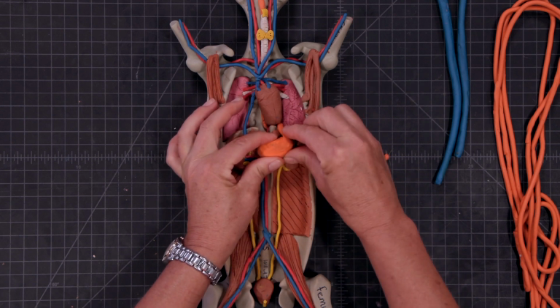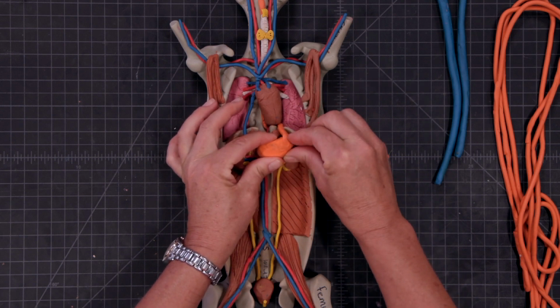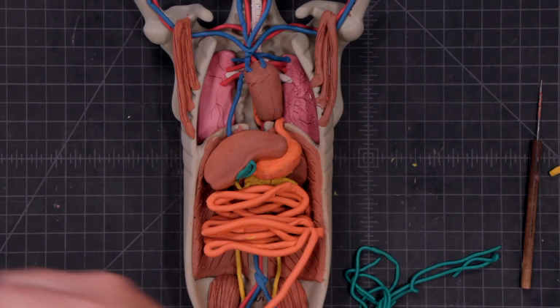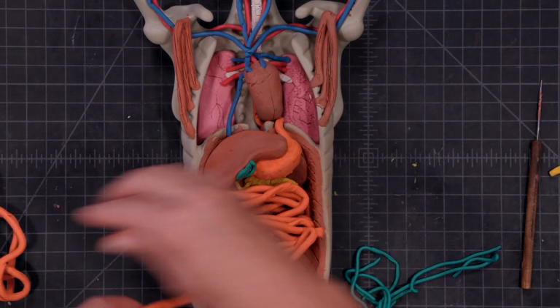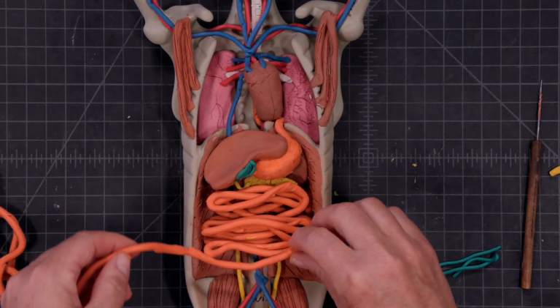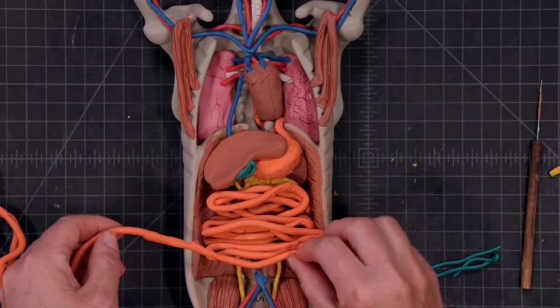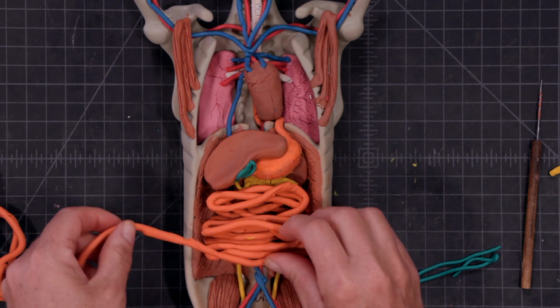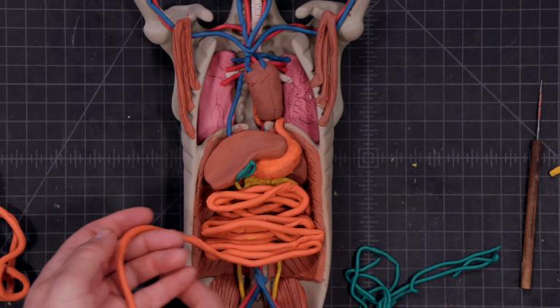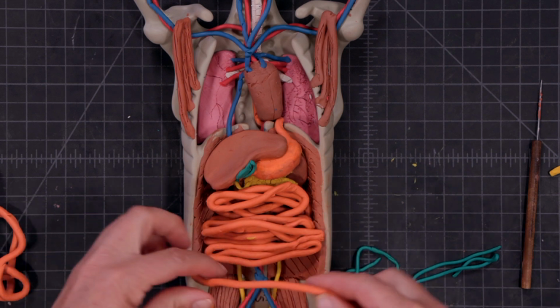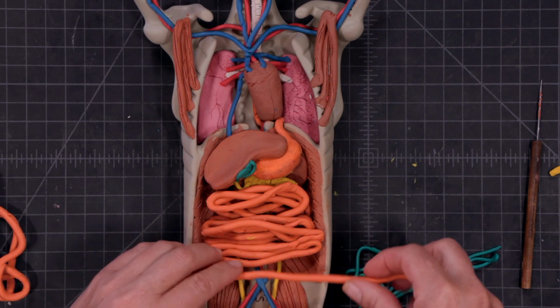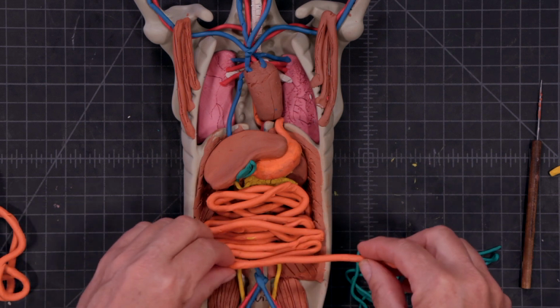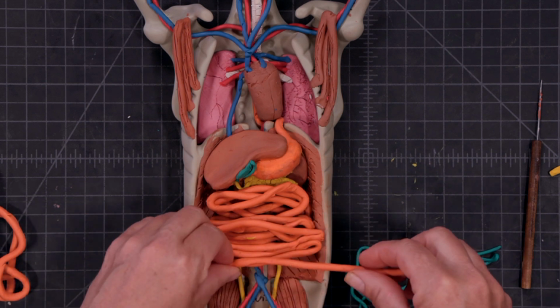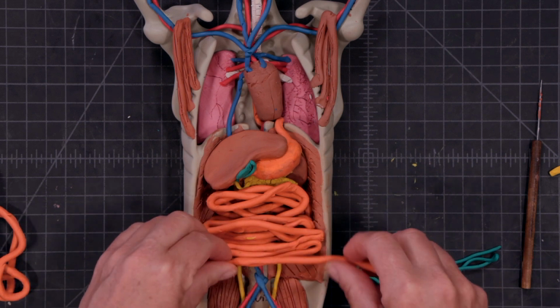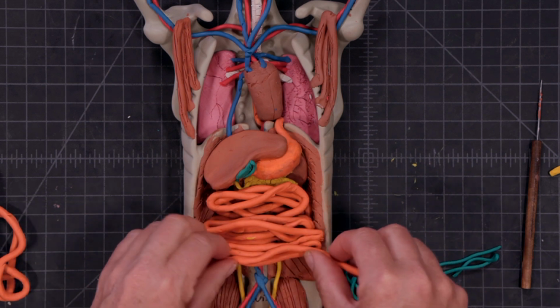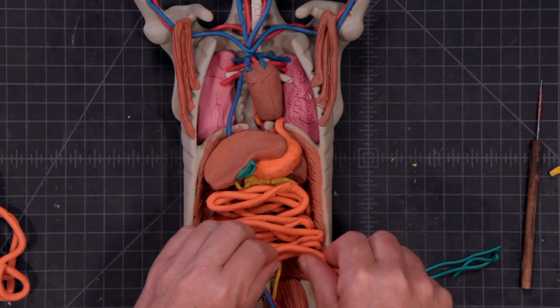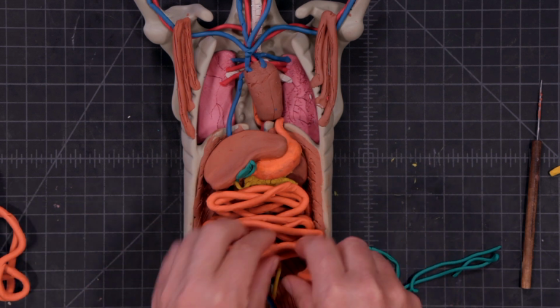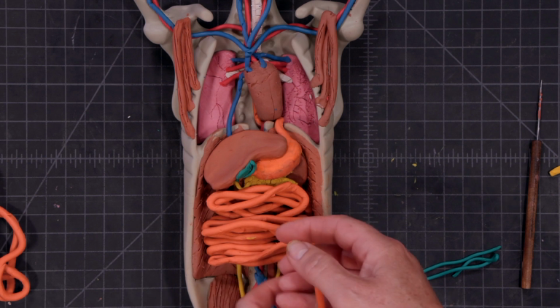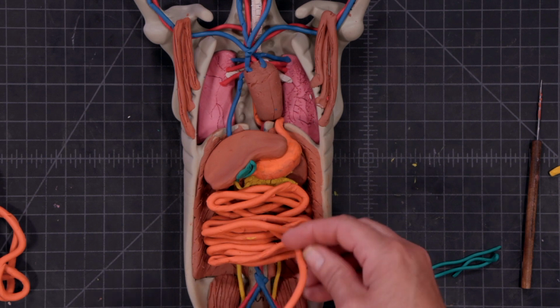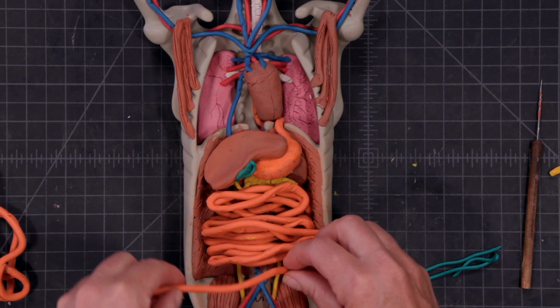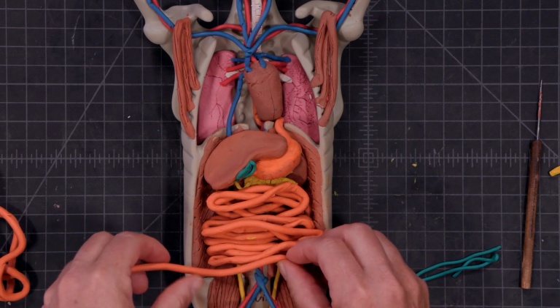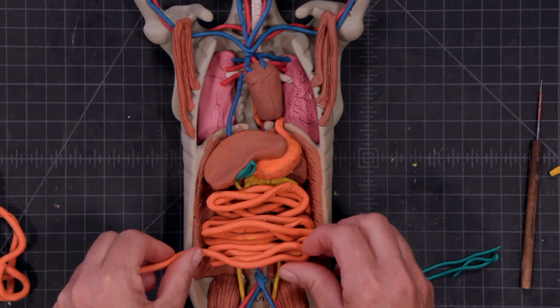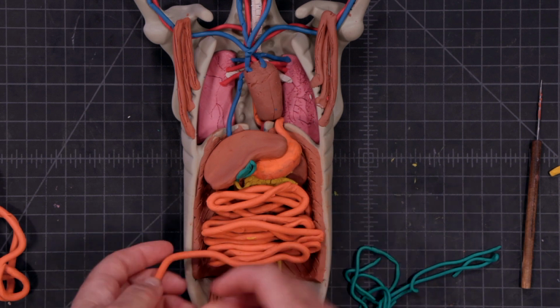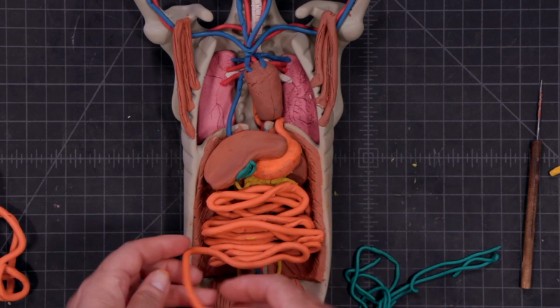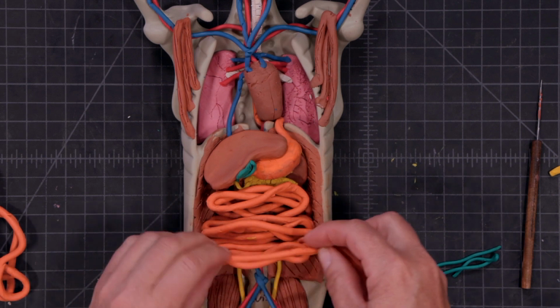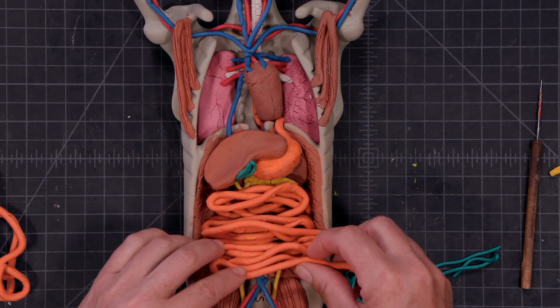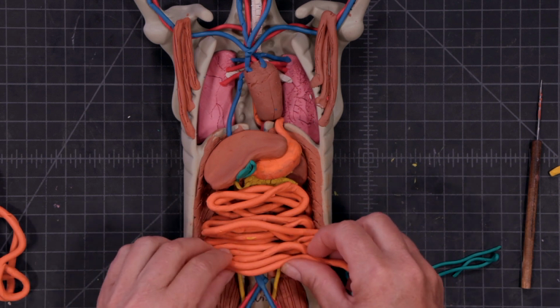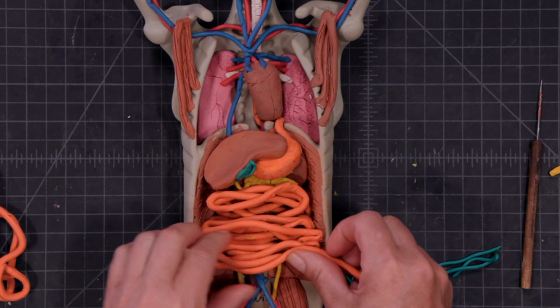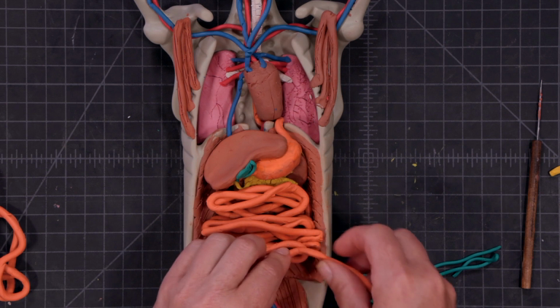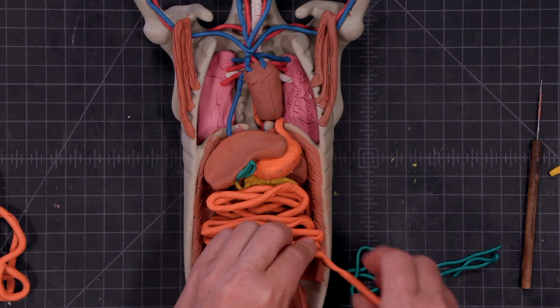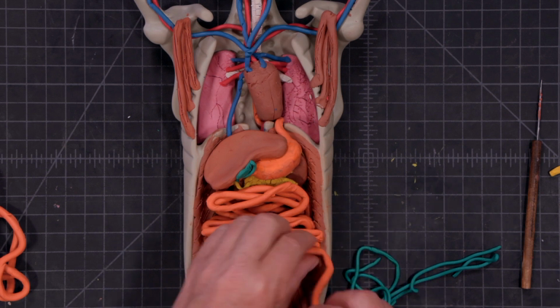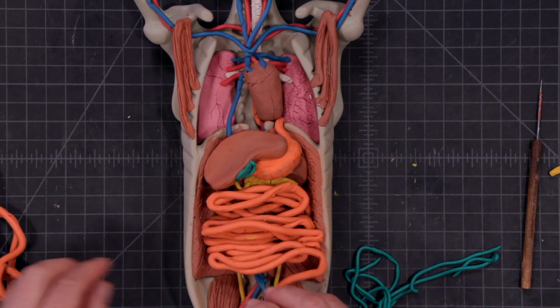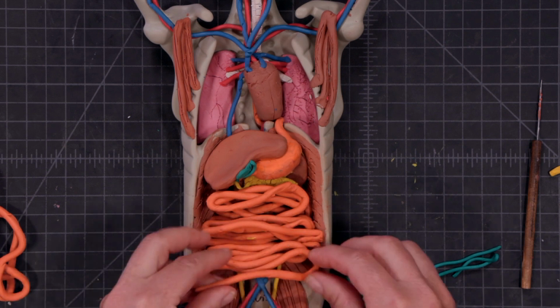It's through those microvilli into the capillary where all your nutrients are absorbed into your circulatory system to be distributed to all the cells of your body, so you have the nutrients that you need in order to be converted into usable energy through the process of cellular respiration.